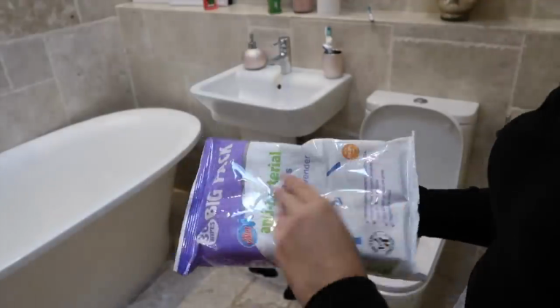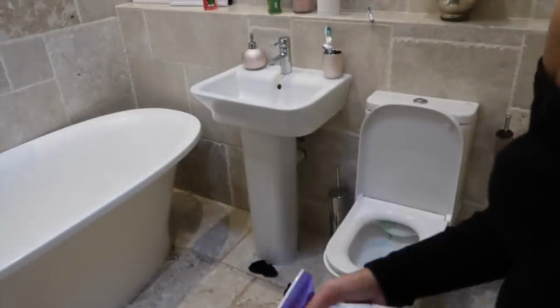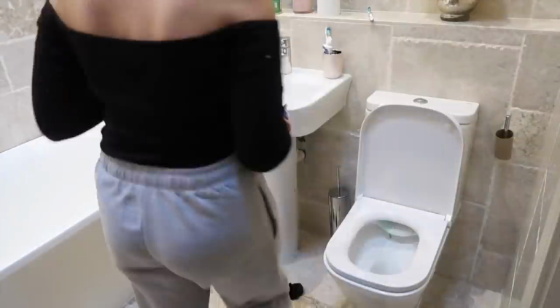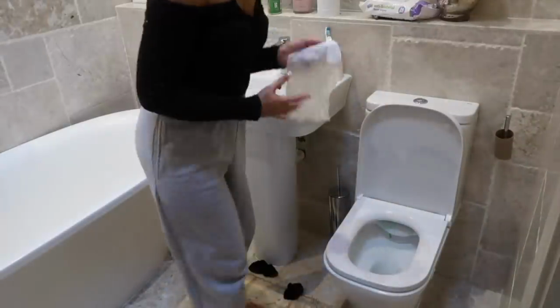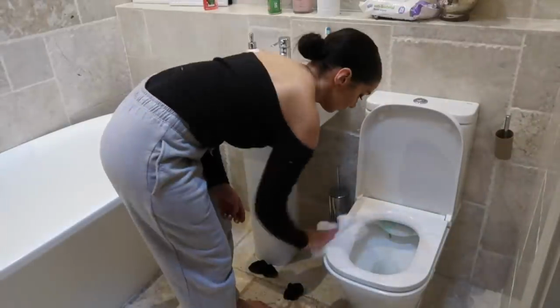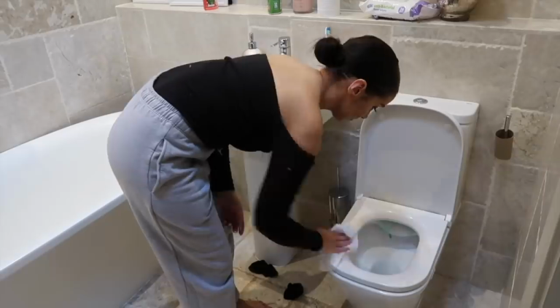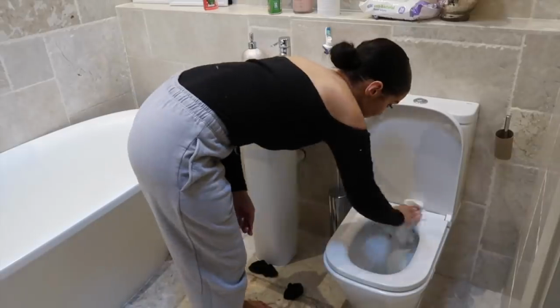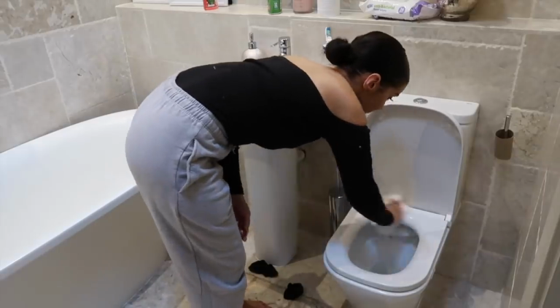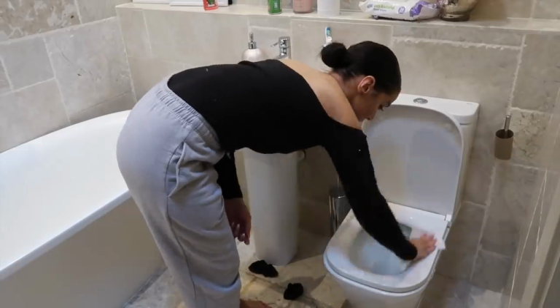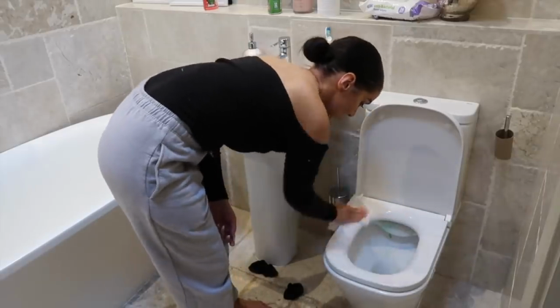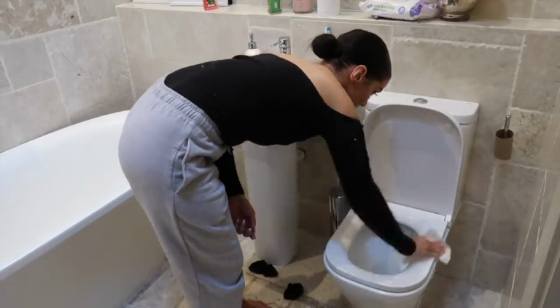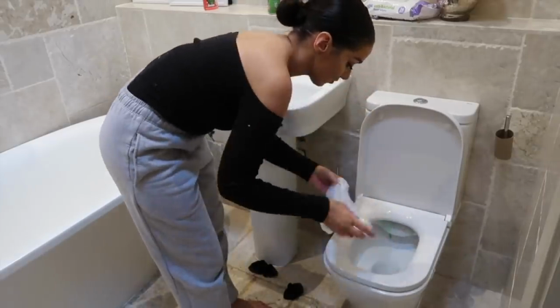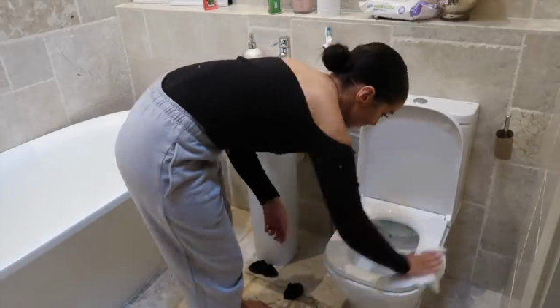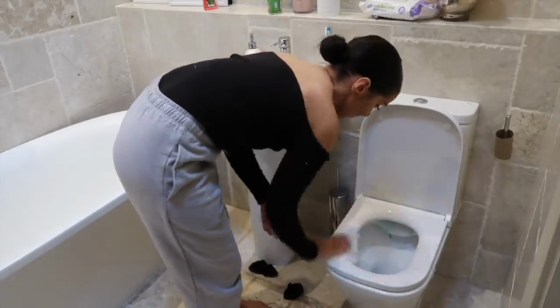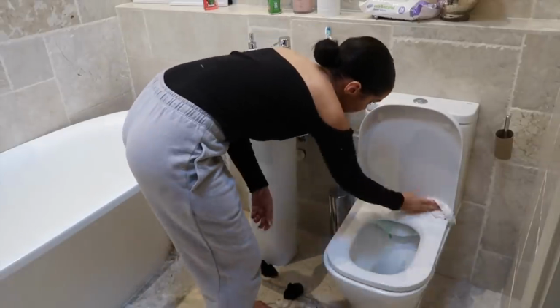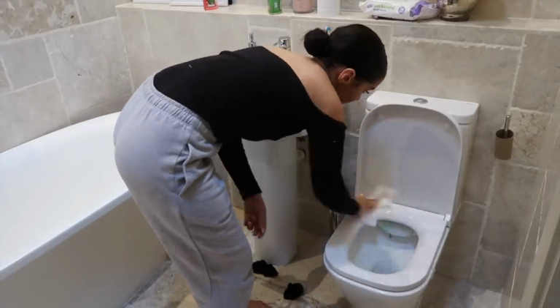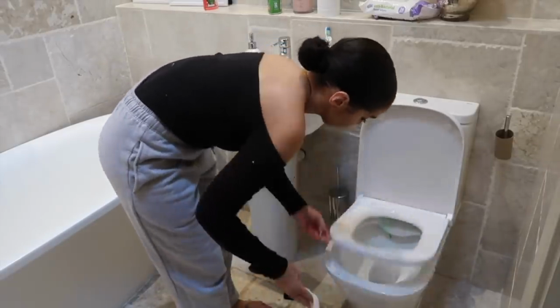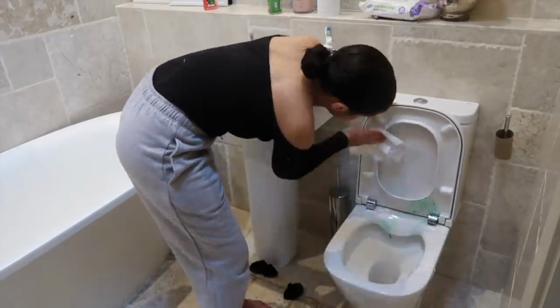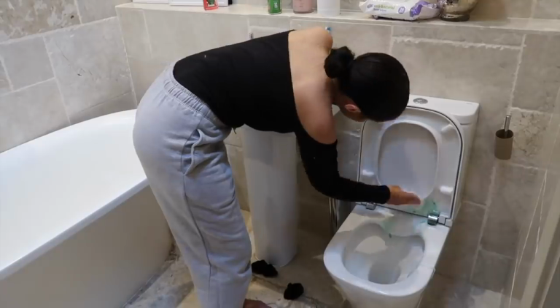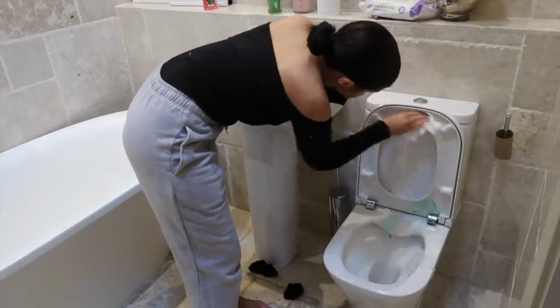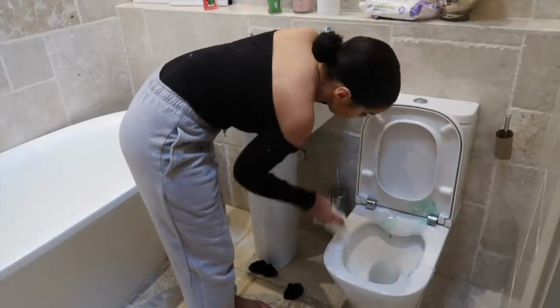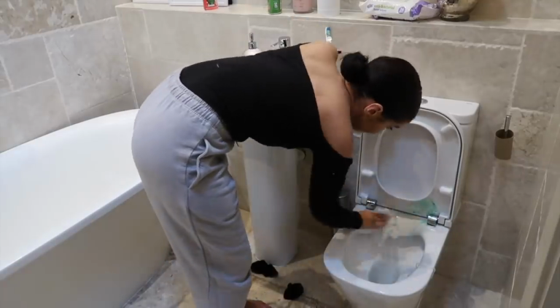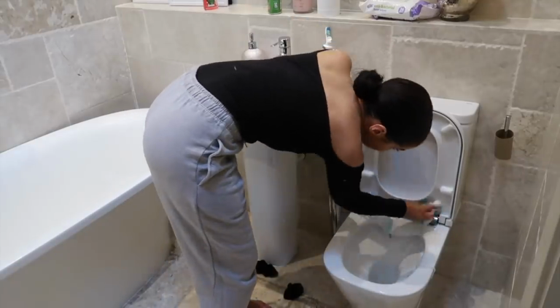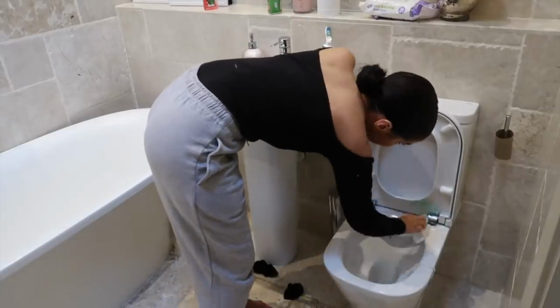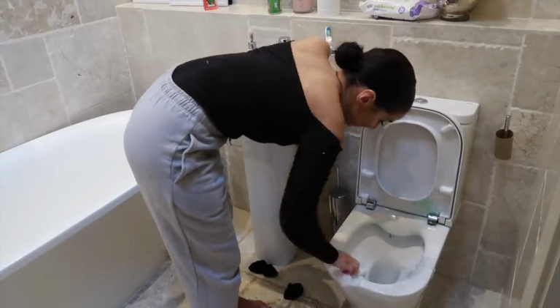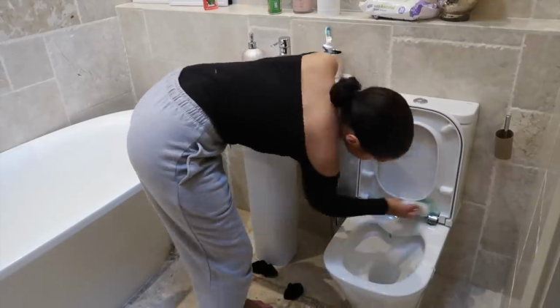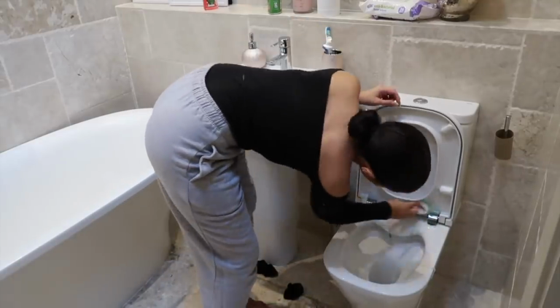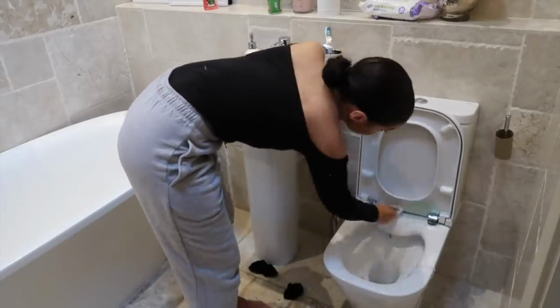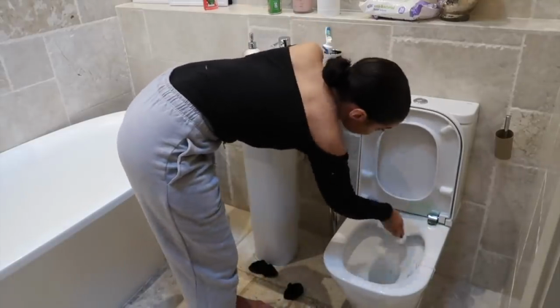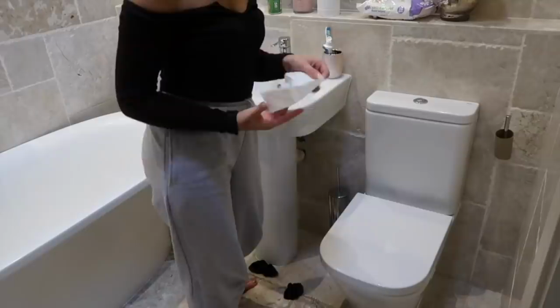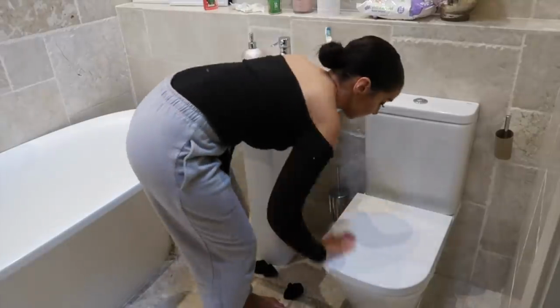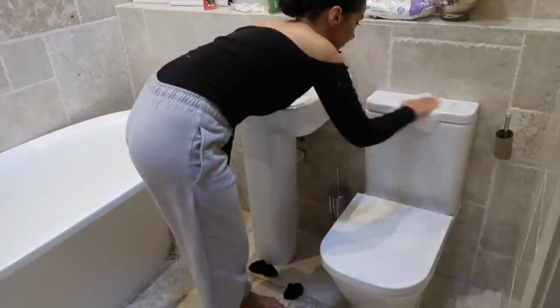The final room I'm doing today is the bathroom. I'm taking these lavender floor wipes just to clean my toilet. I try not to use wipes too much, but I really do like to use them for the toilet because I think they are more hygienic than reusing a microfibre cloth.